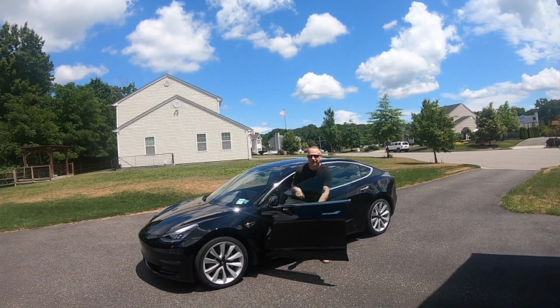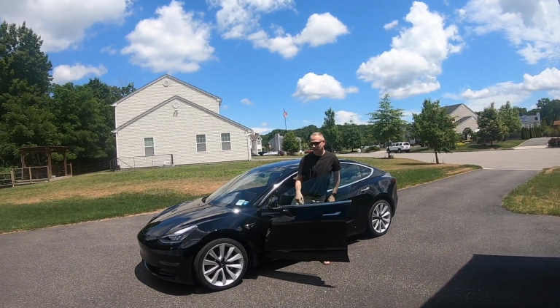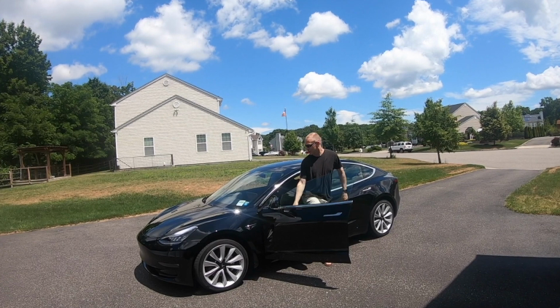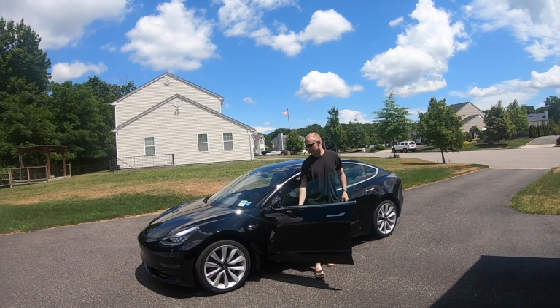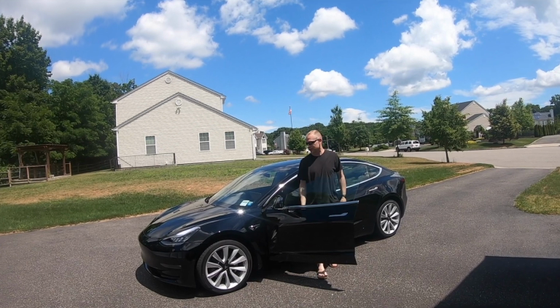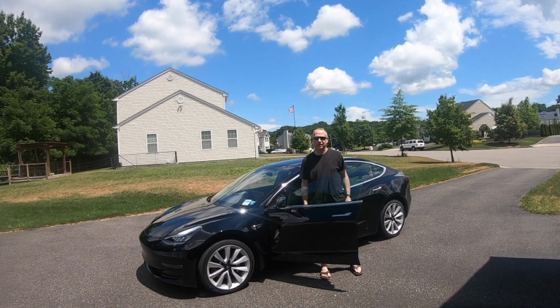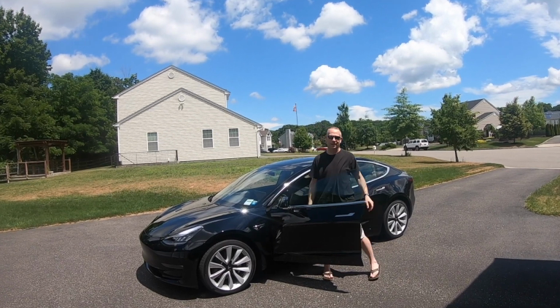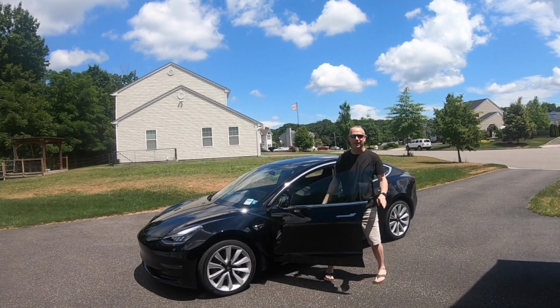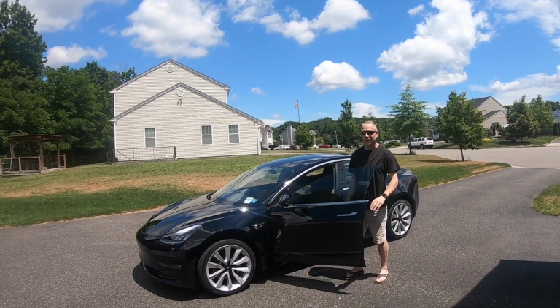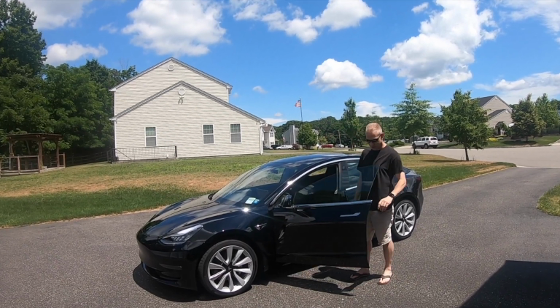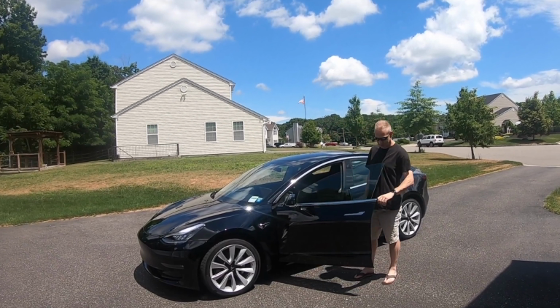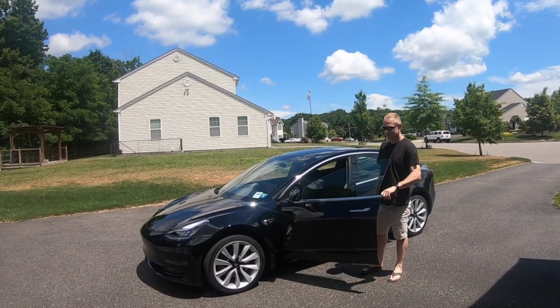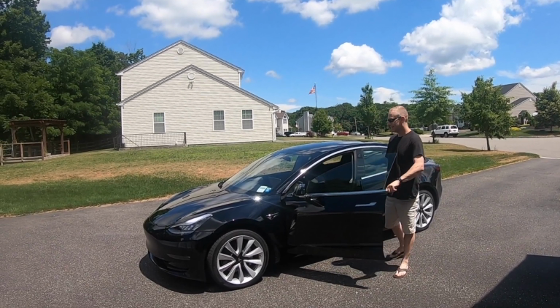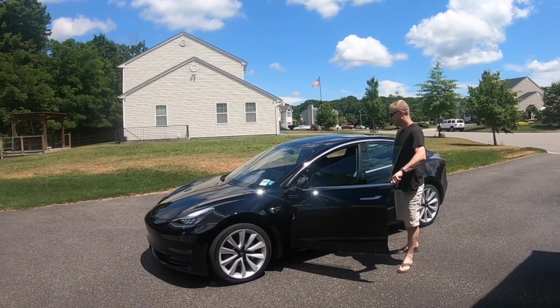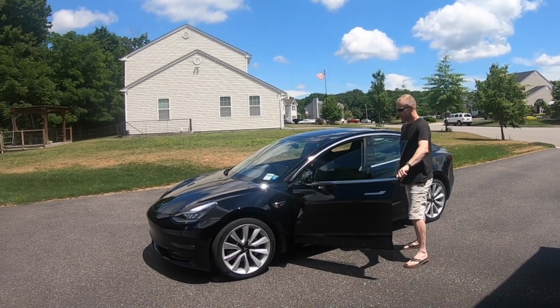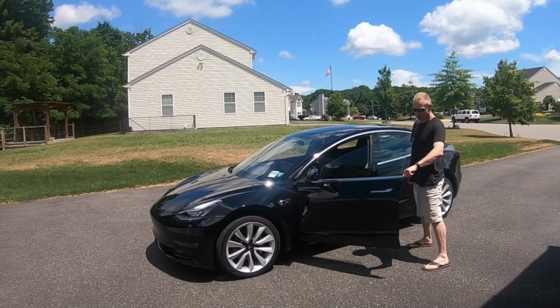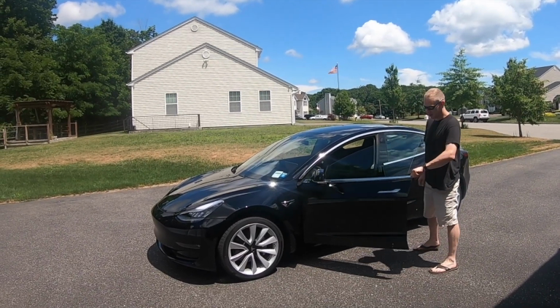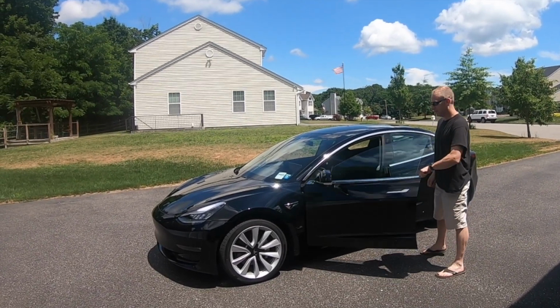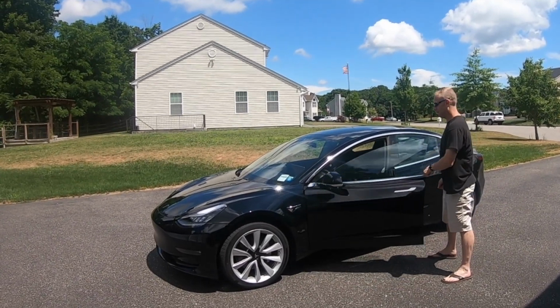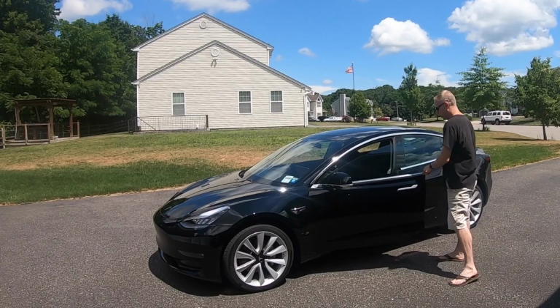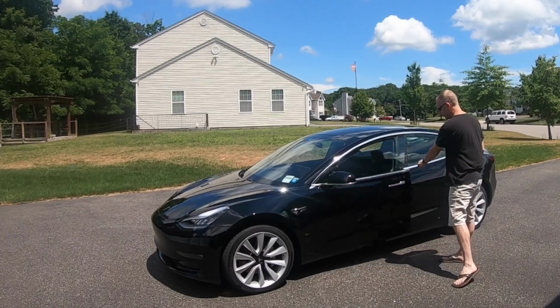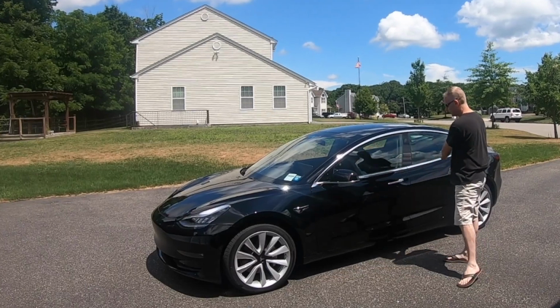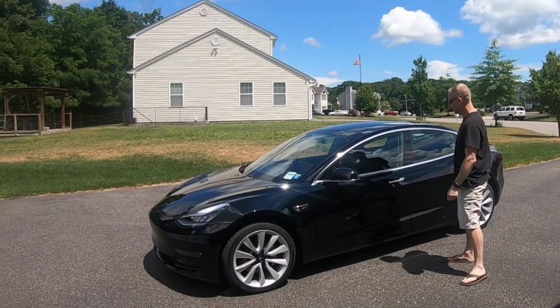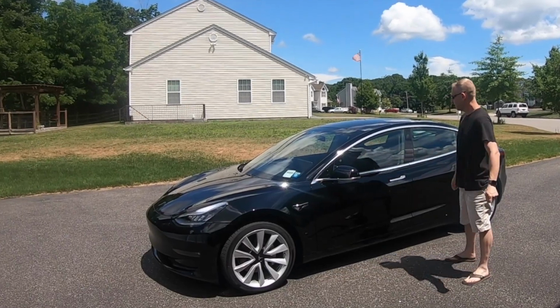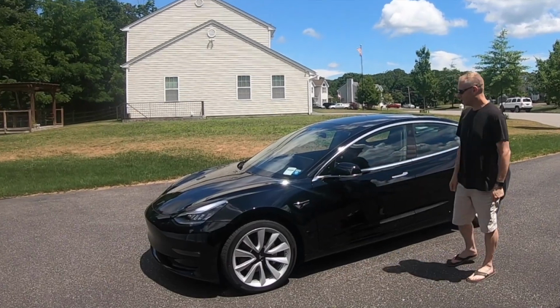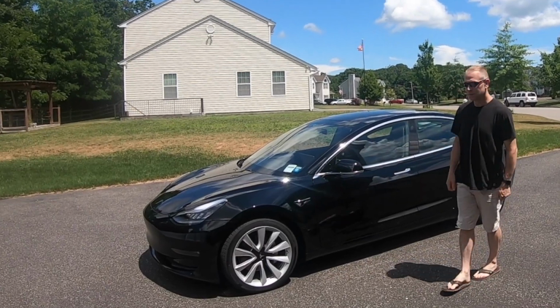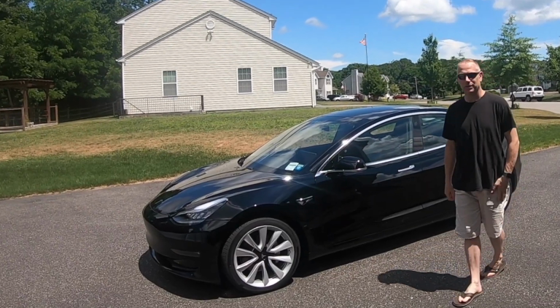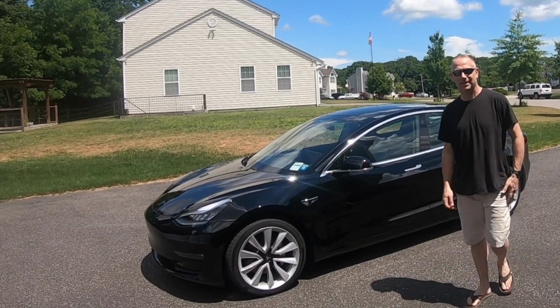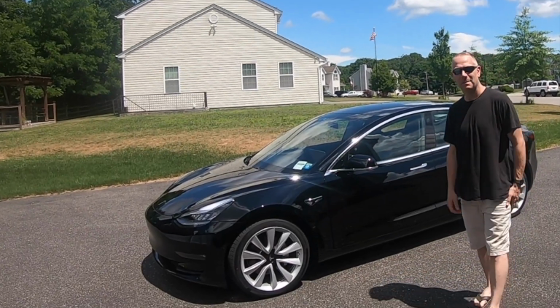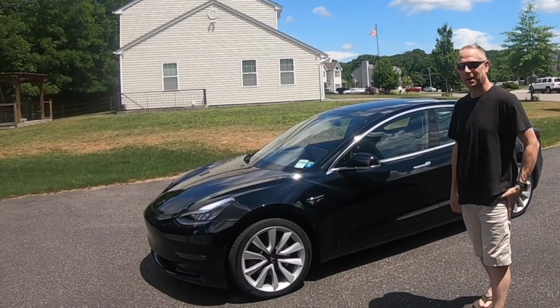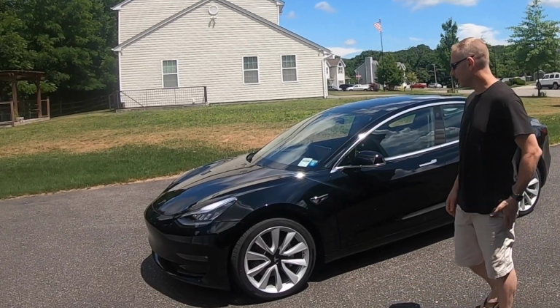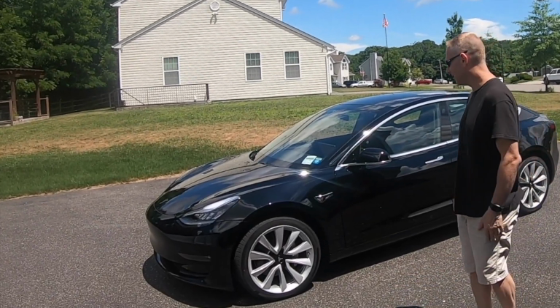This car is gorgeous. It's like a rocket ship. I don't even want to touch it. Beautiful. Absolutely love it.